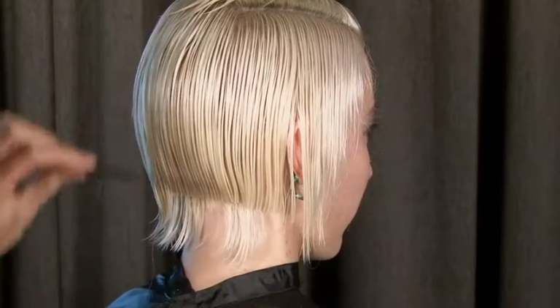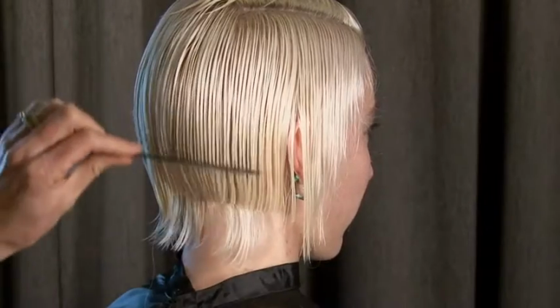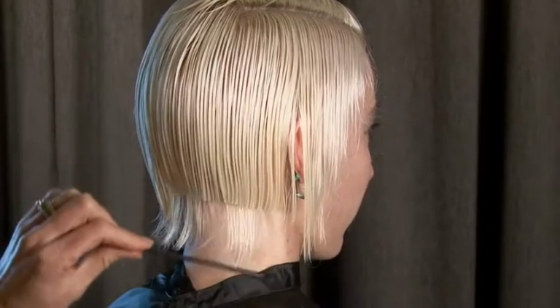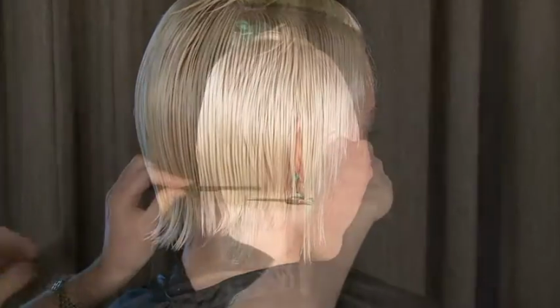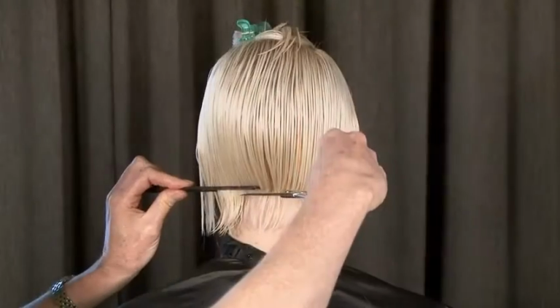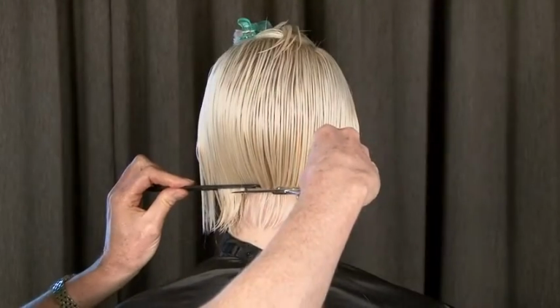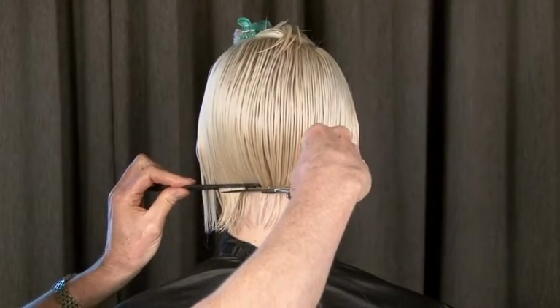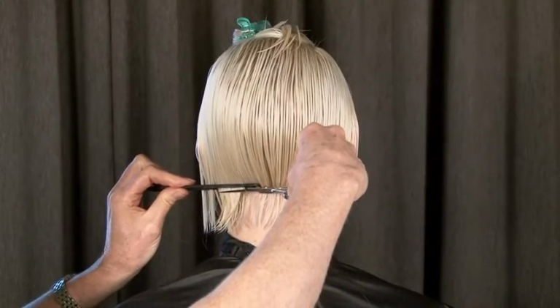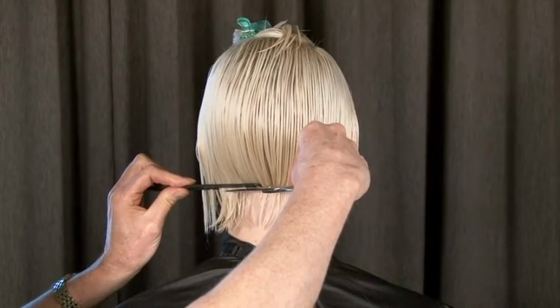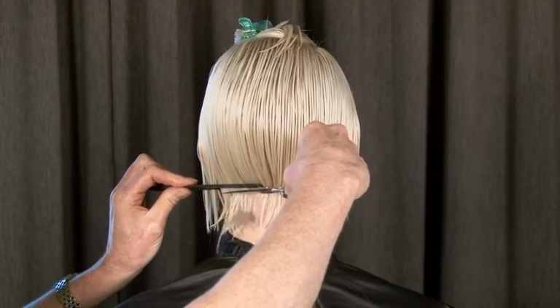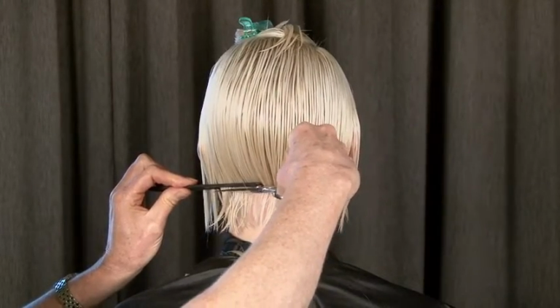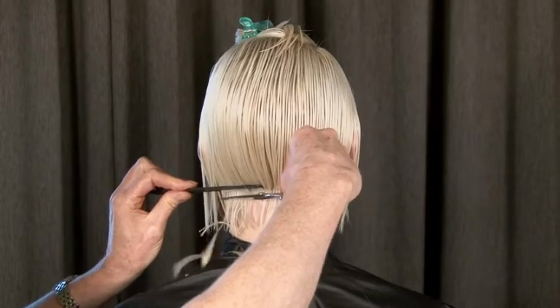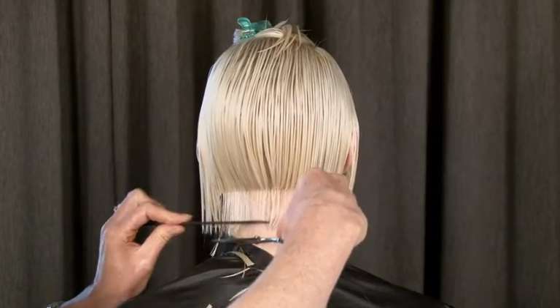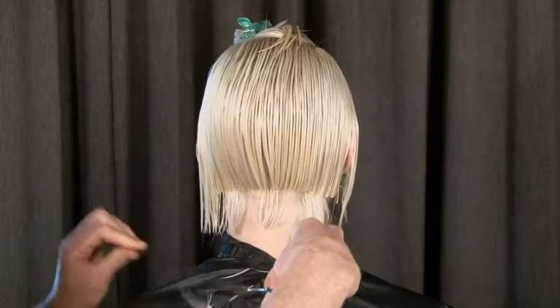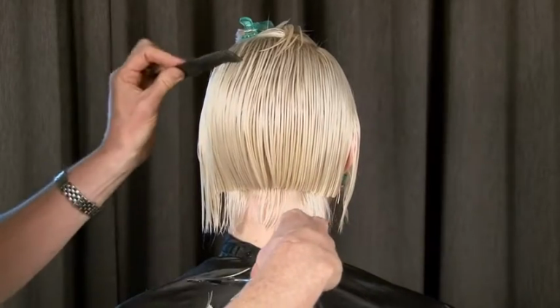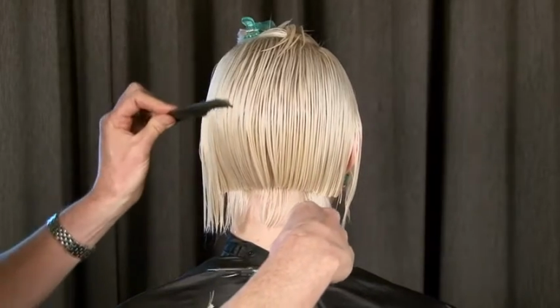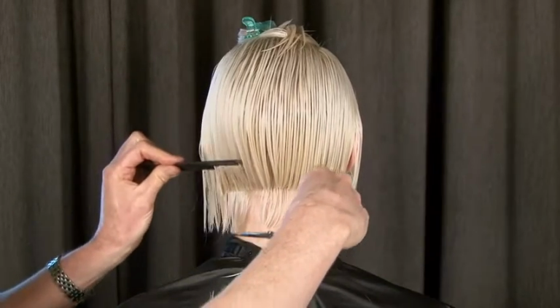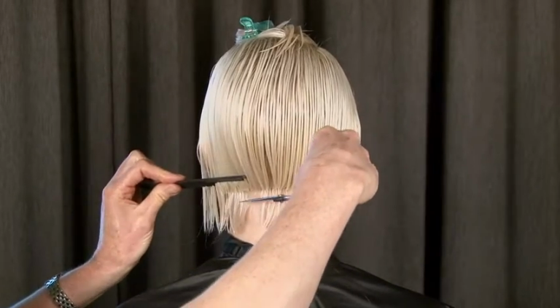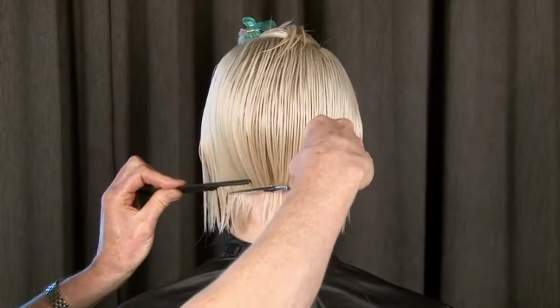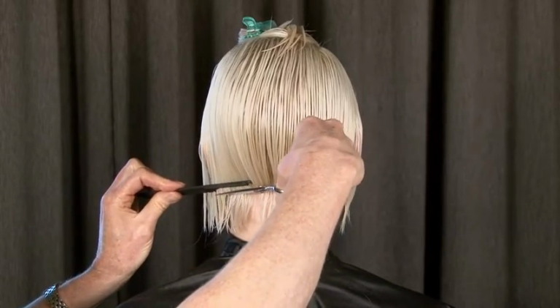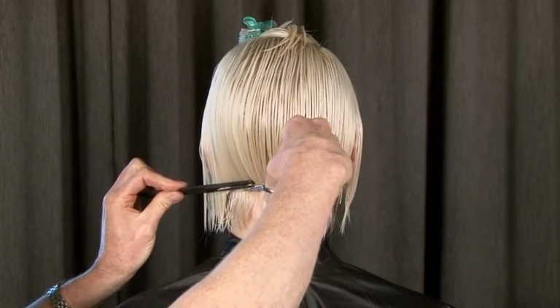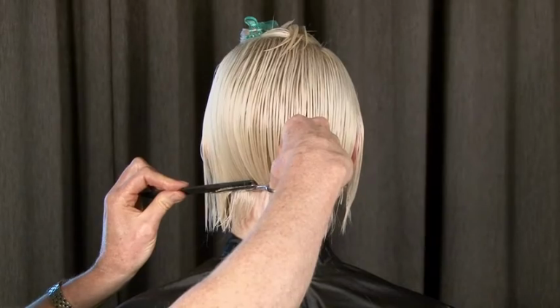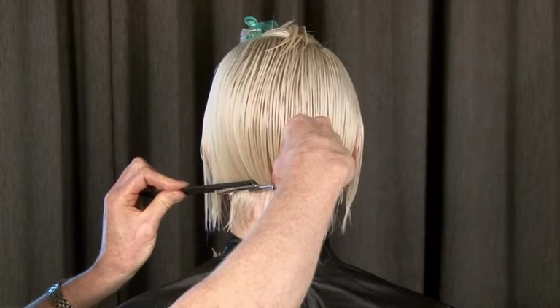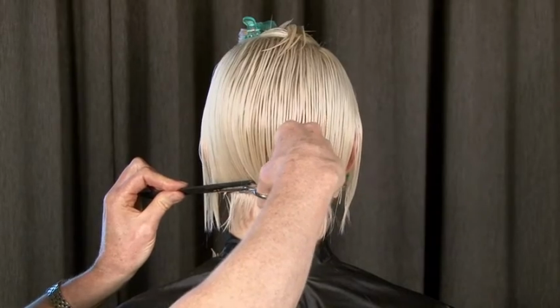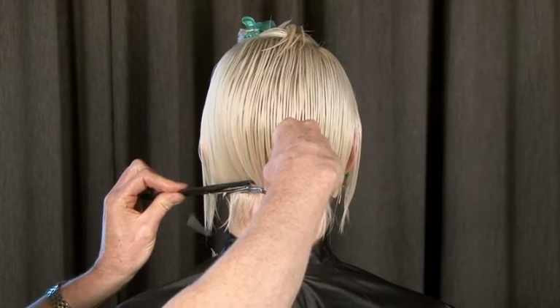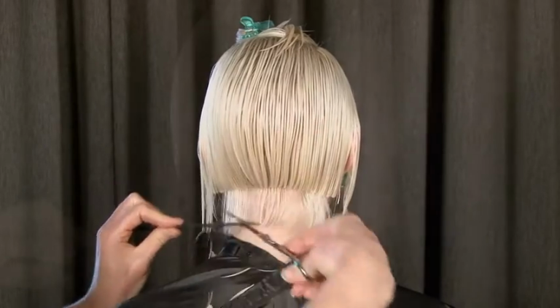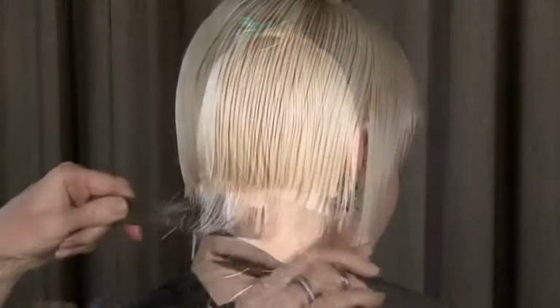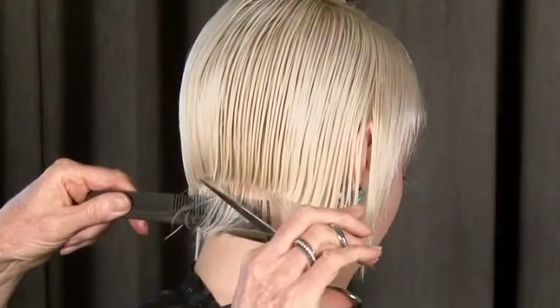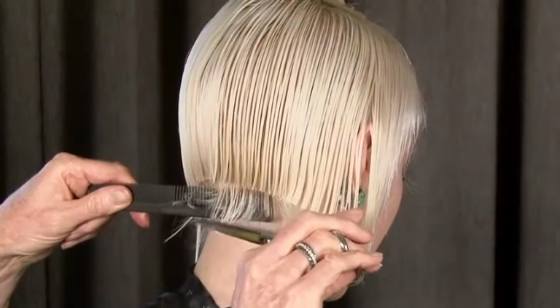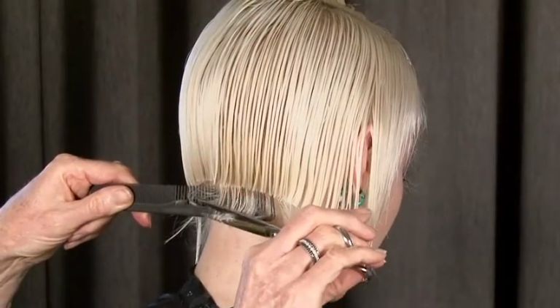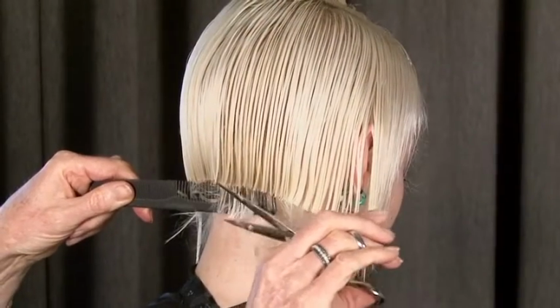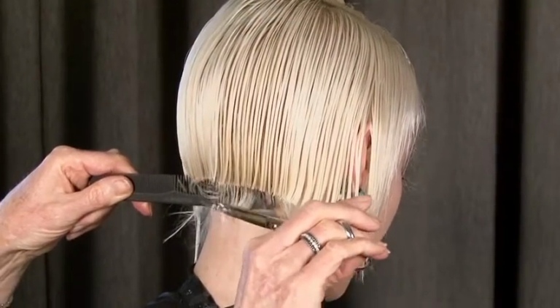It requires balance, control, and gliding, and I do not recommend you drink coffee before you do this technique — you would have the shakes. Scissor over comb, gradually, smoothly, up to the weight line and stop.